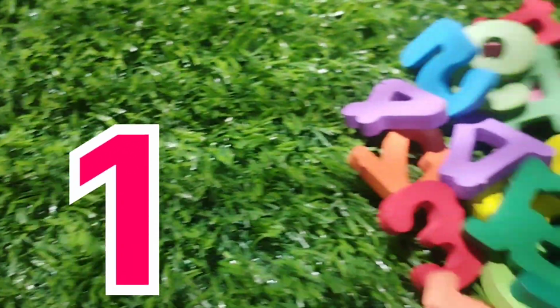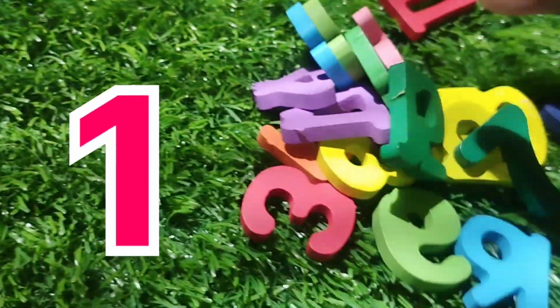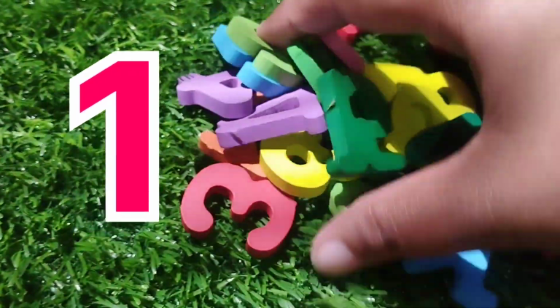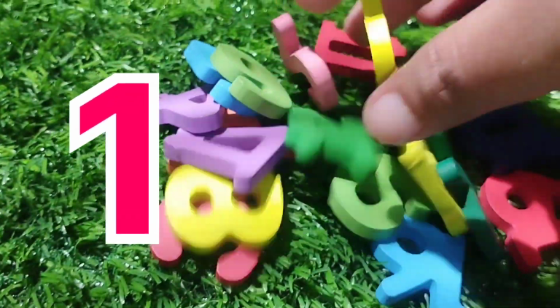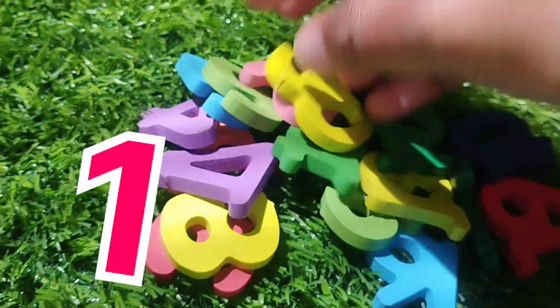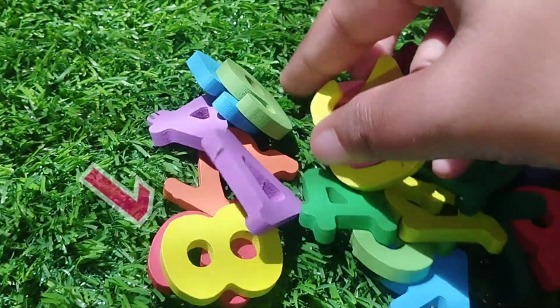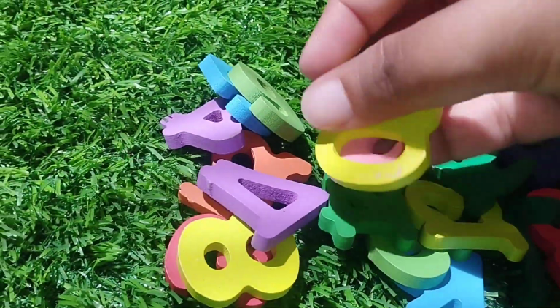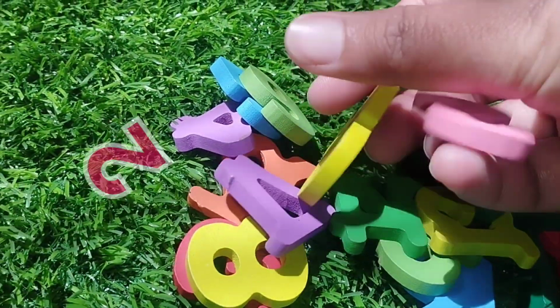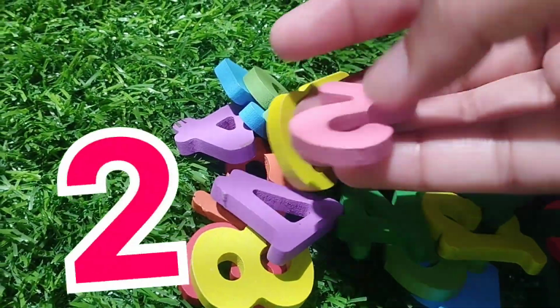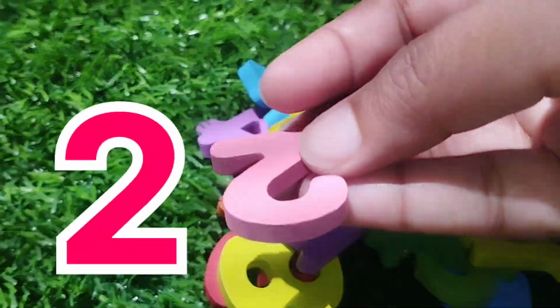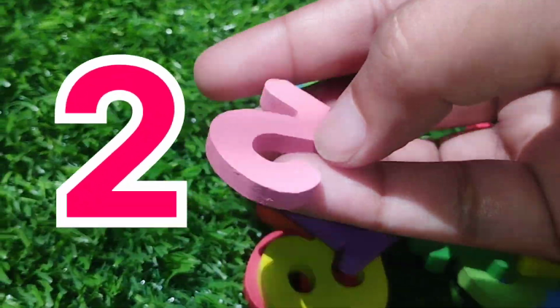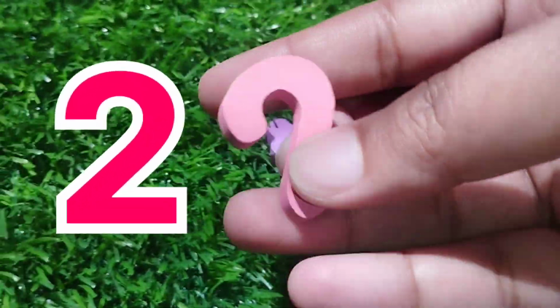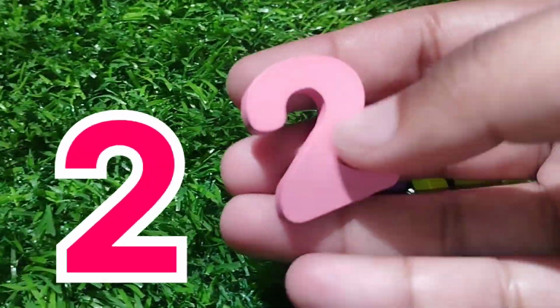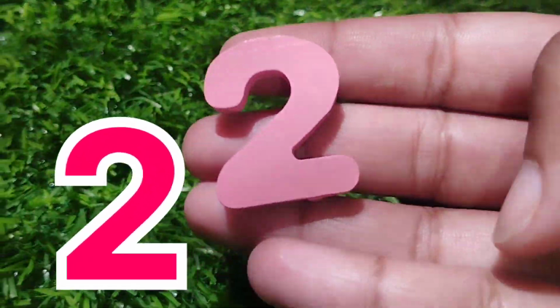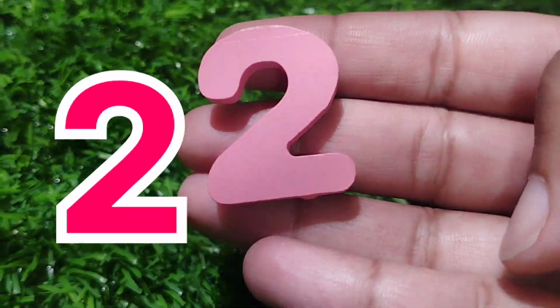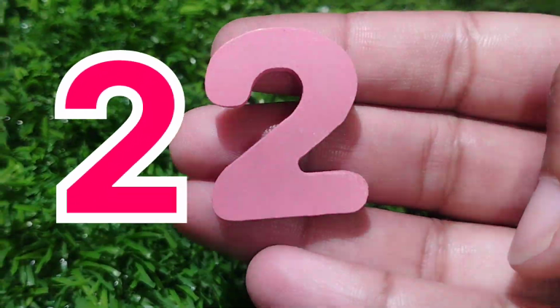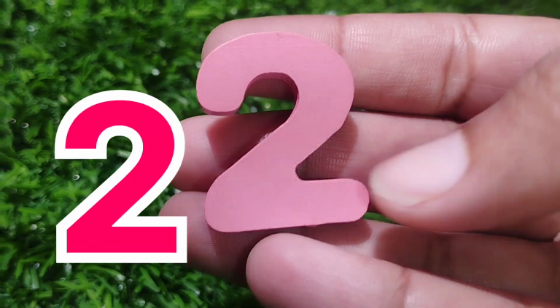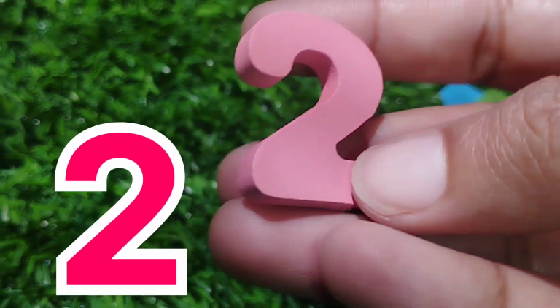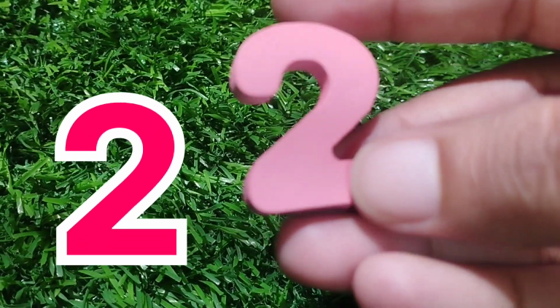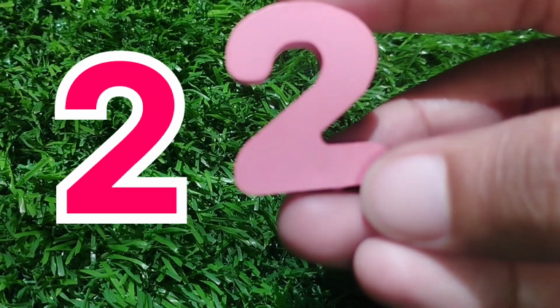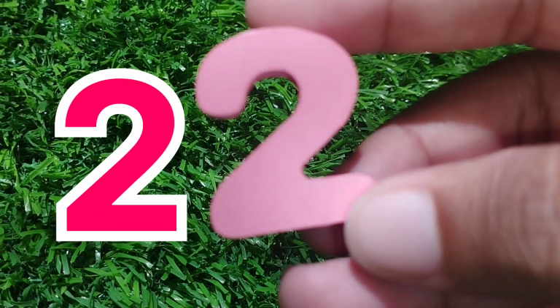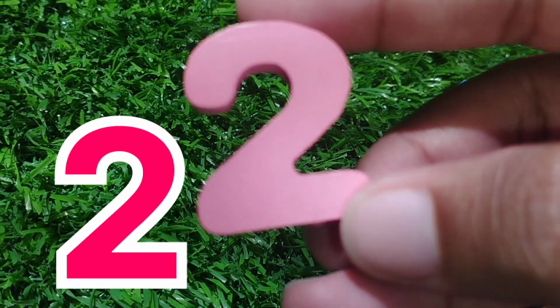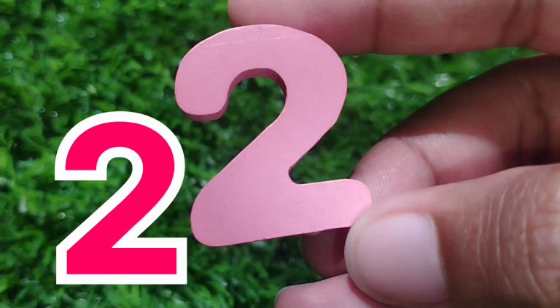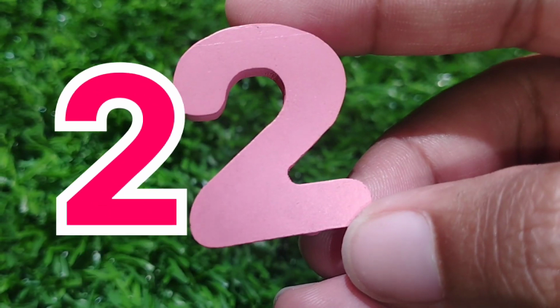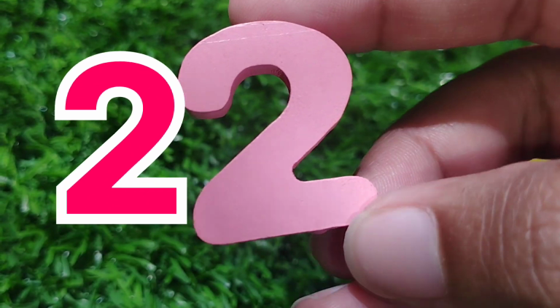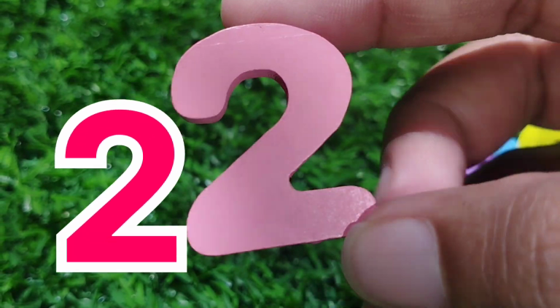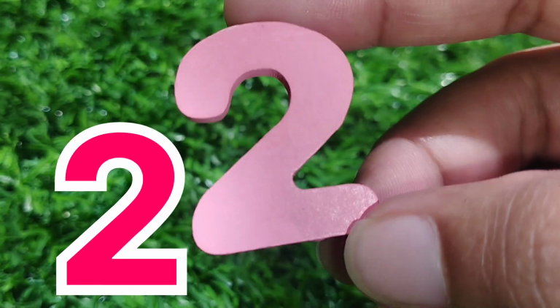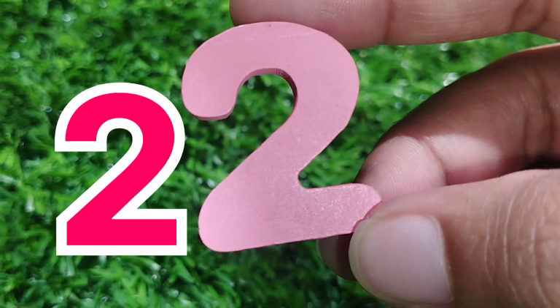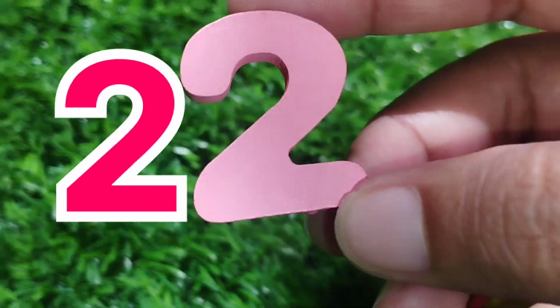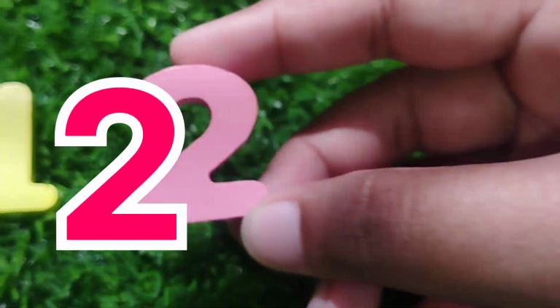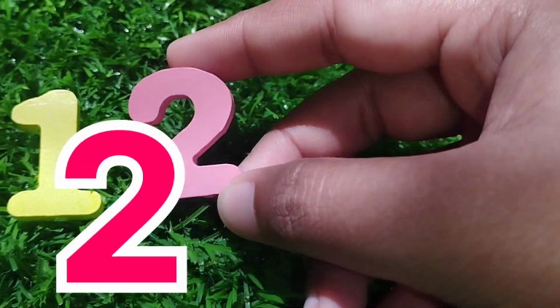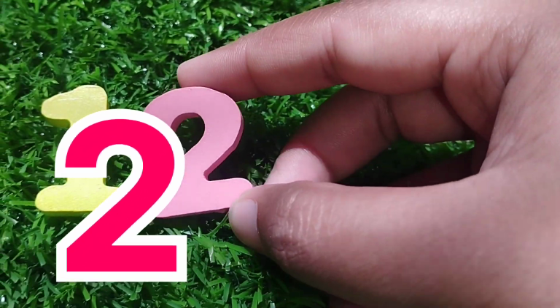The next number is number two. This is number two. Number two.